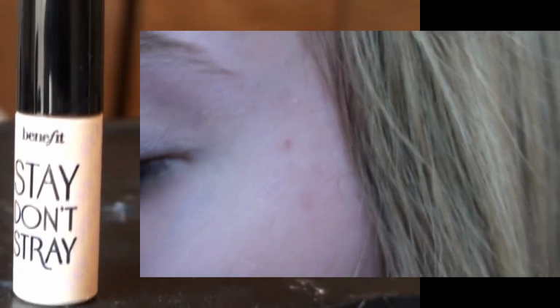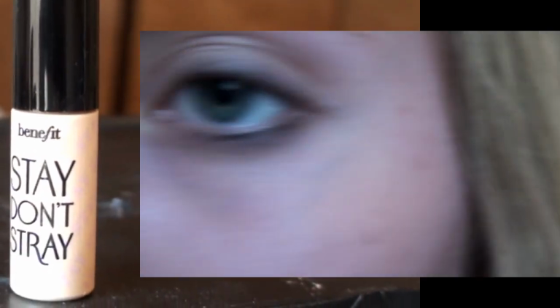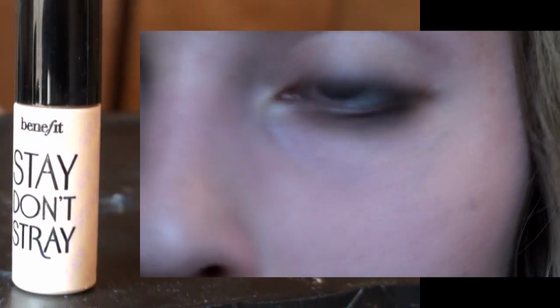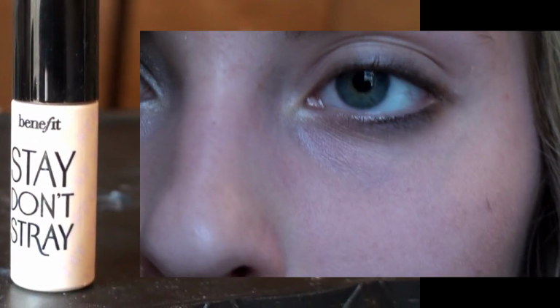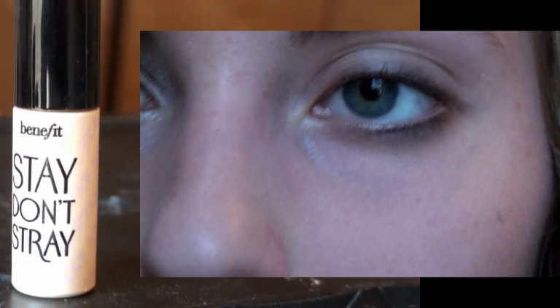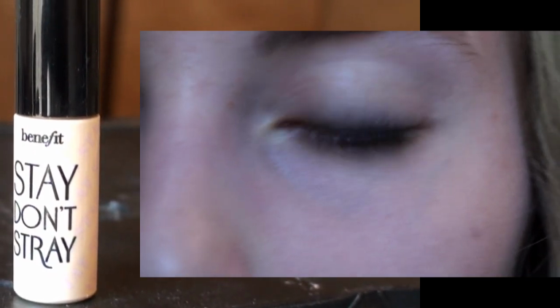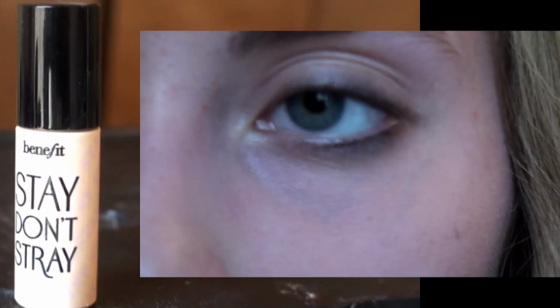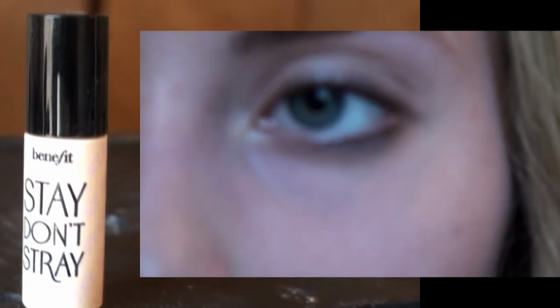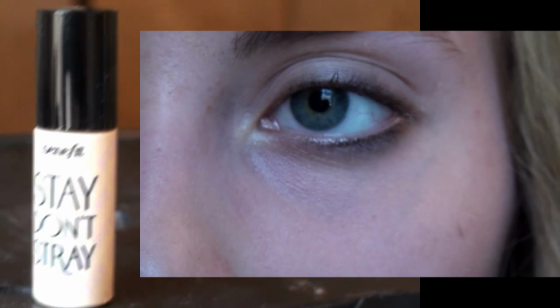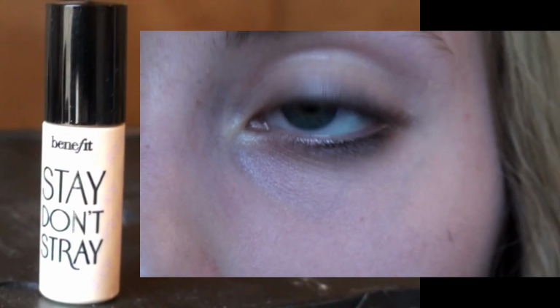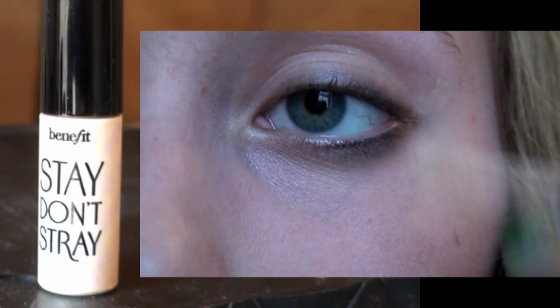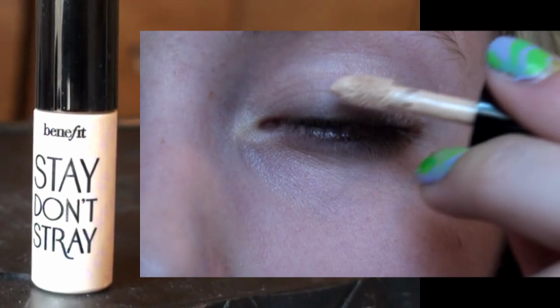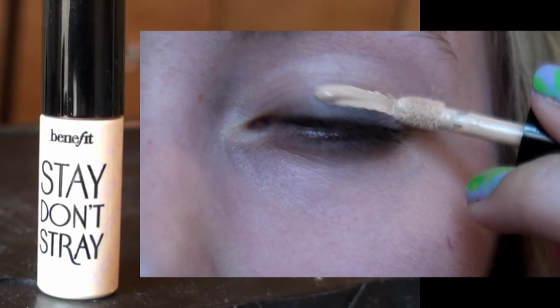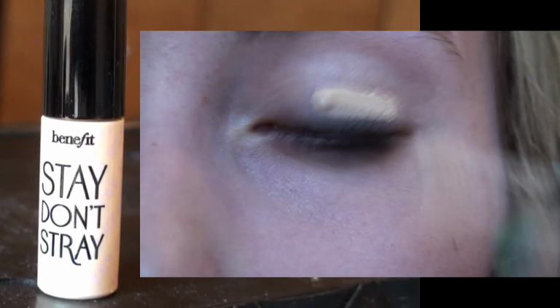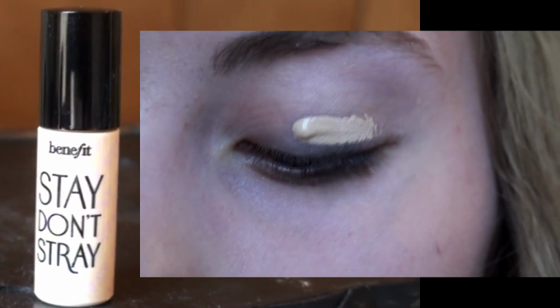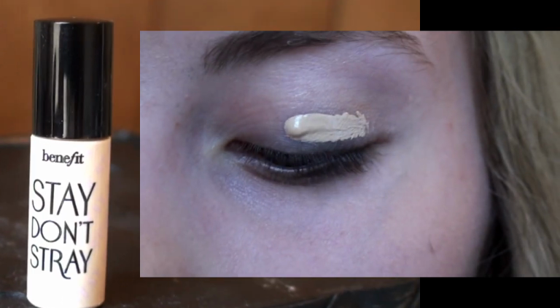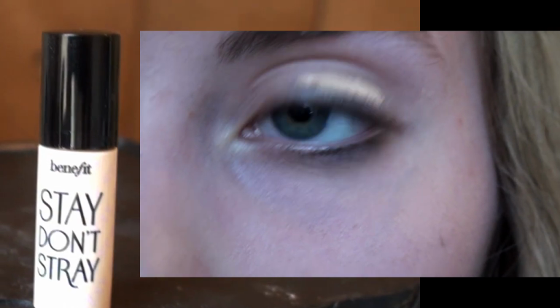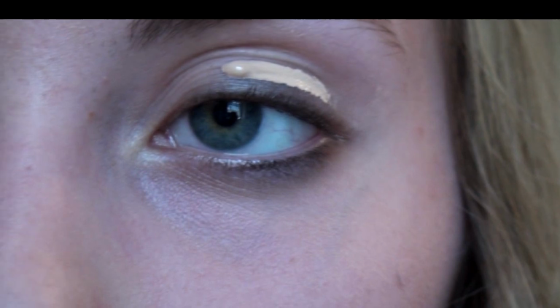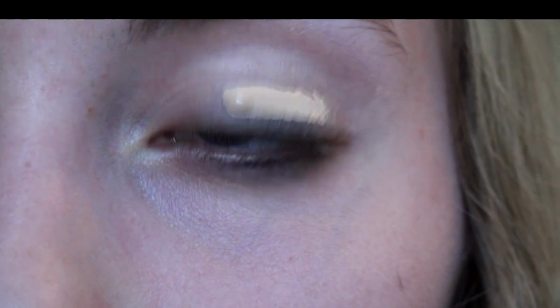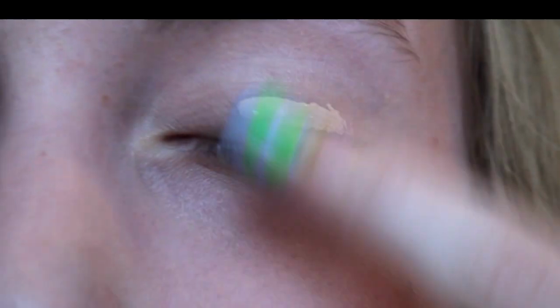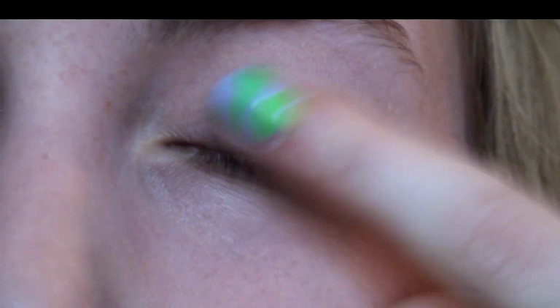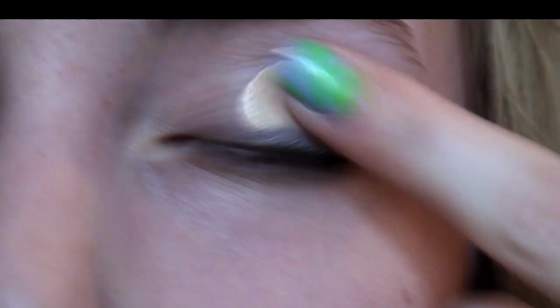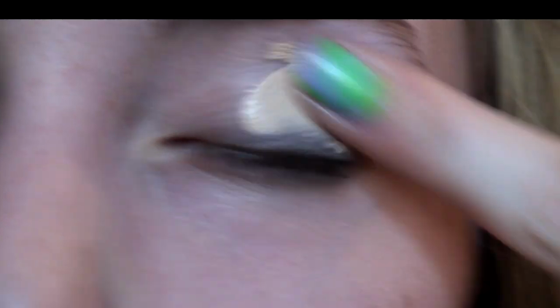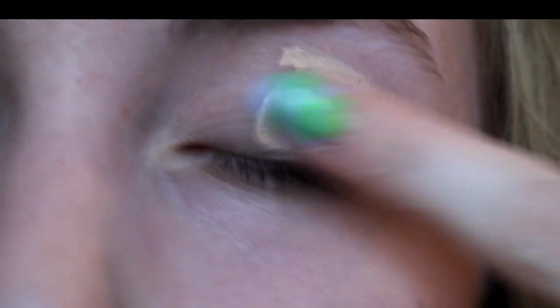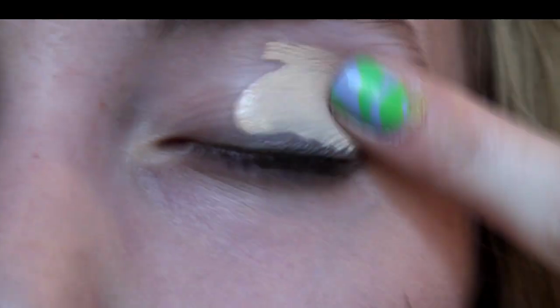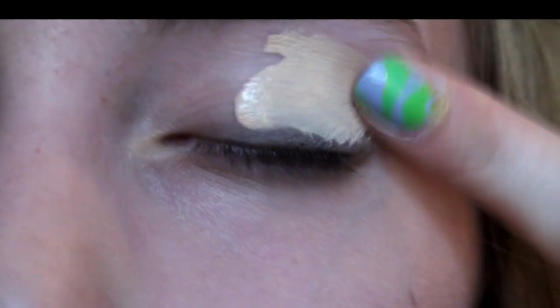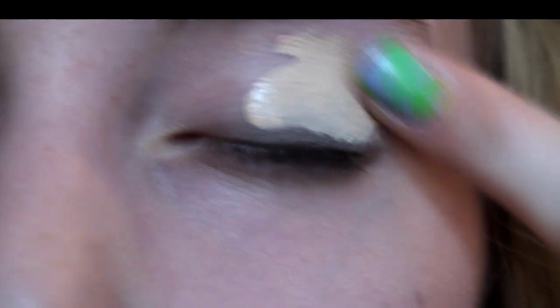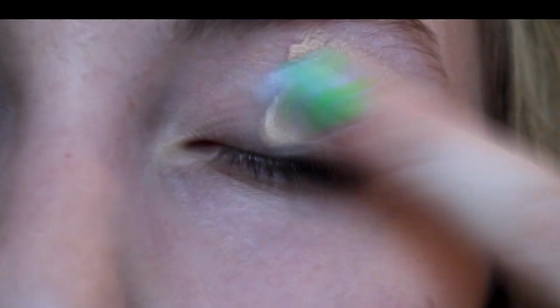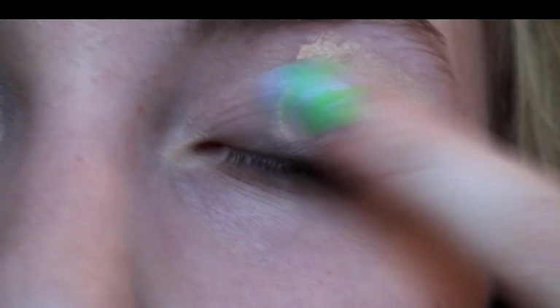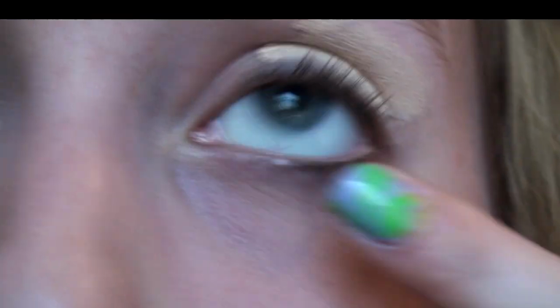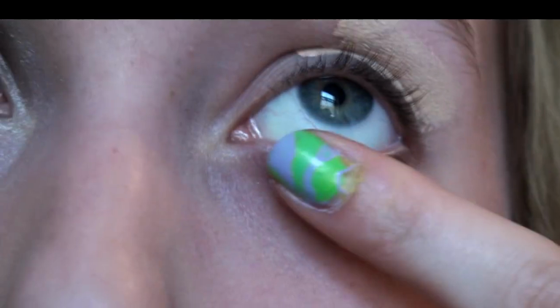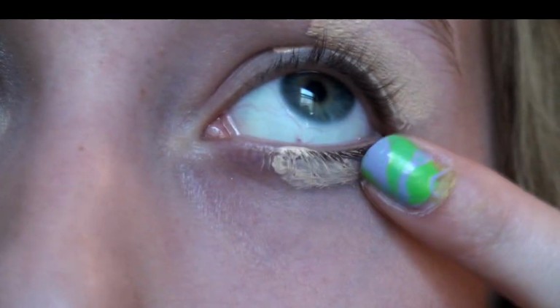First thing you're going to need is some primer. I'm using Stay Don't Stray by Benefit. Just apply this onto your lid and blend the color with your fingers.